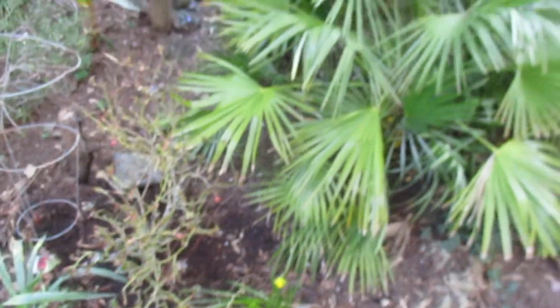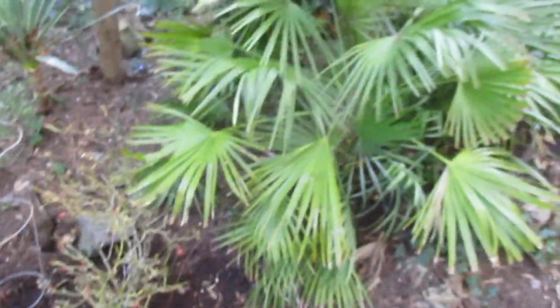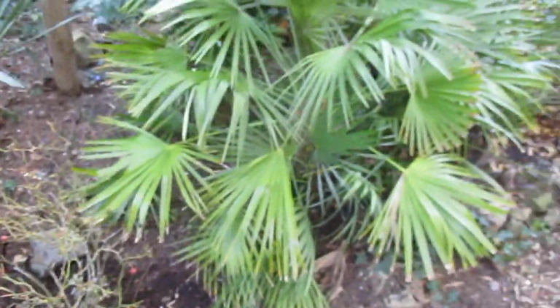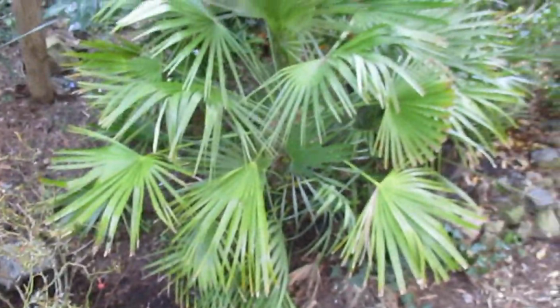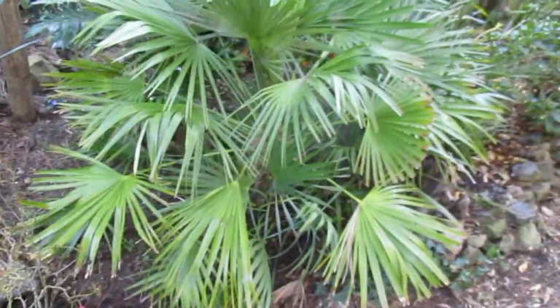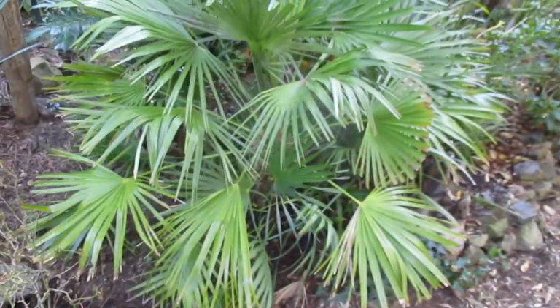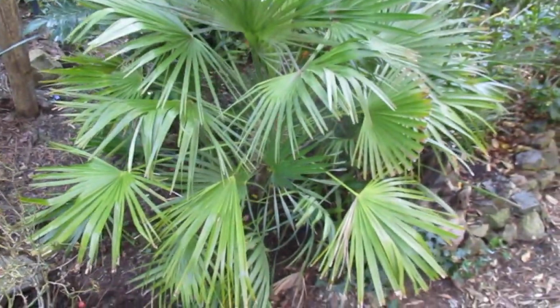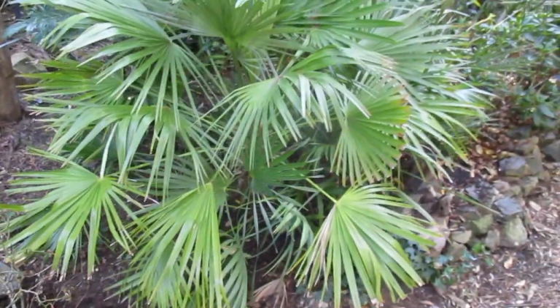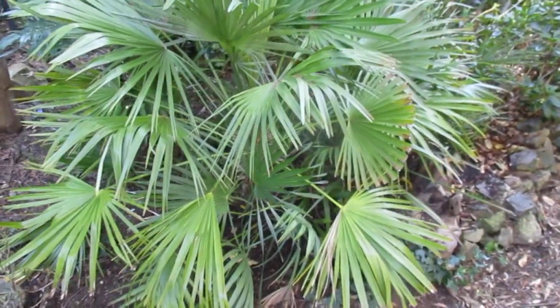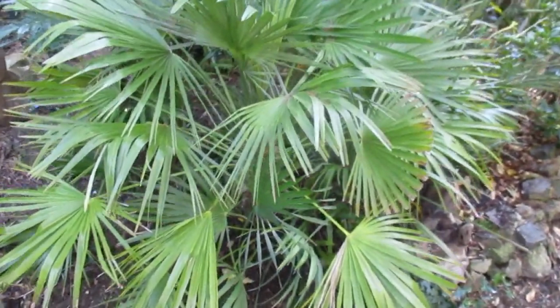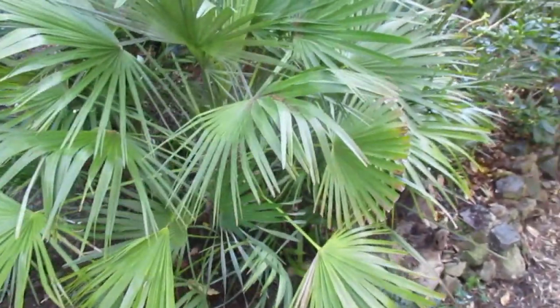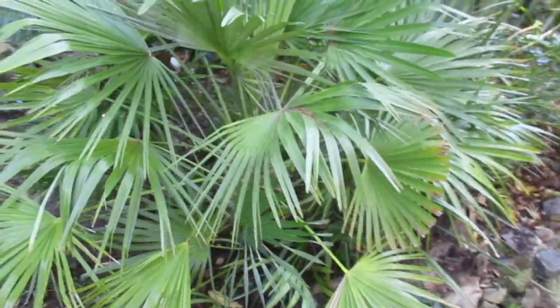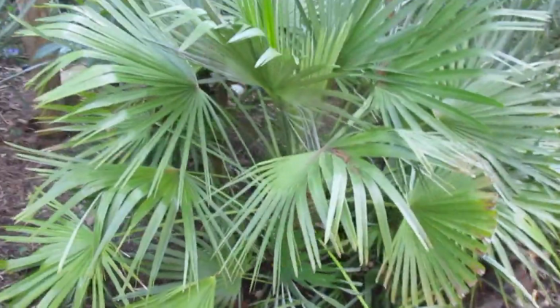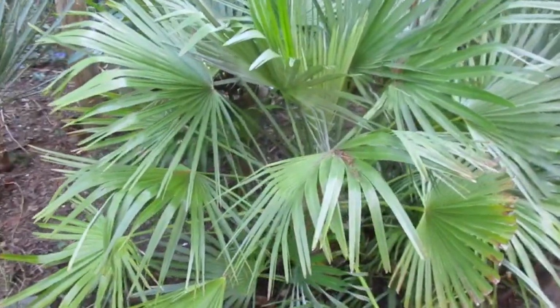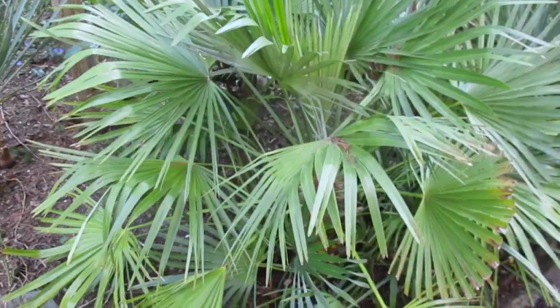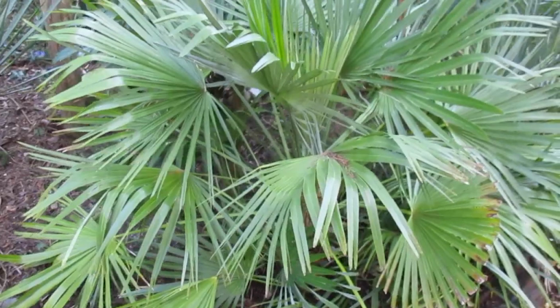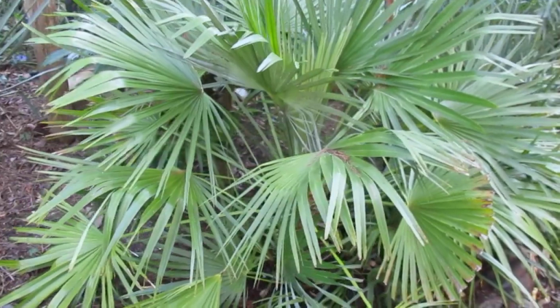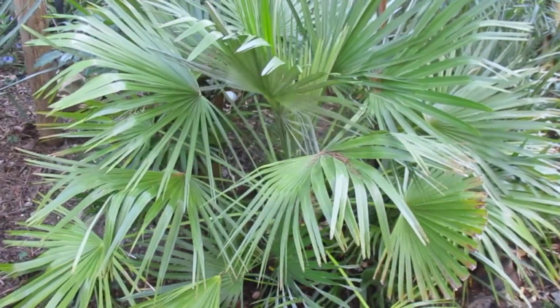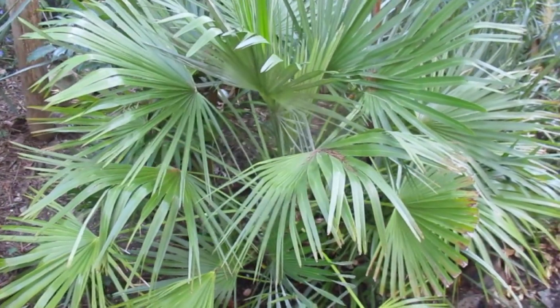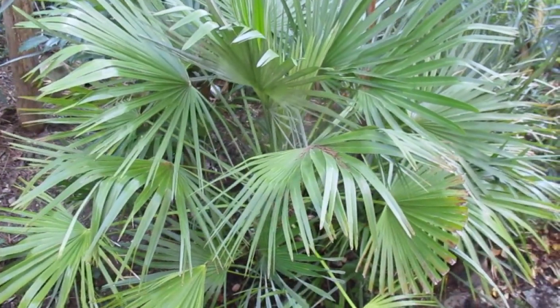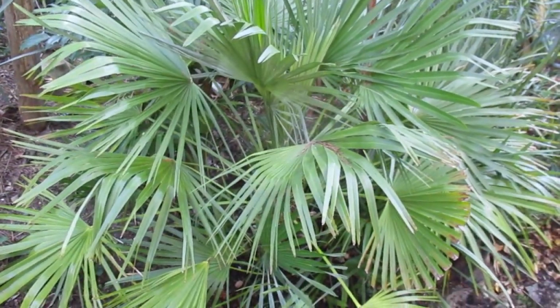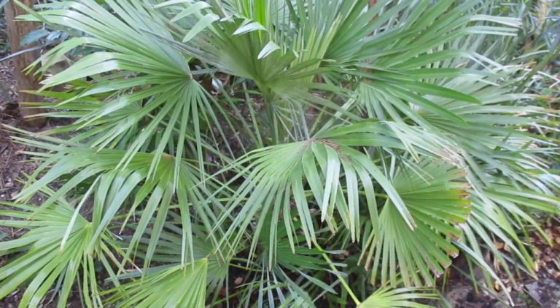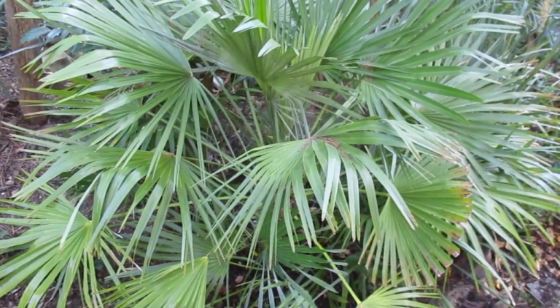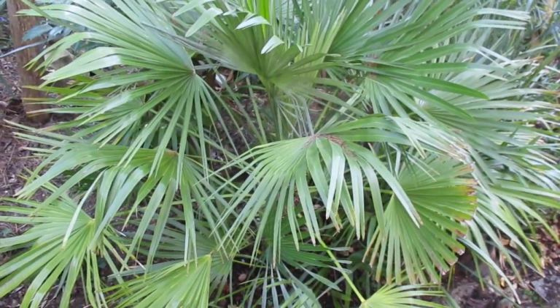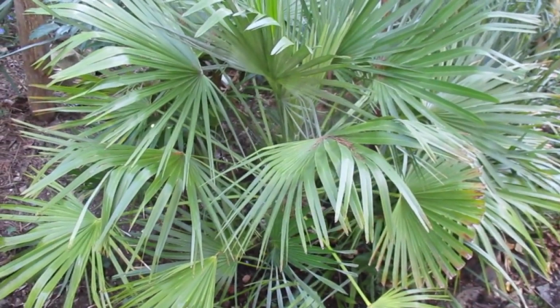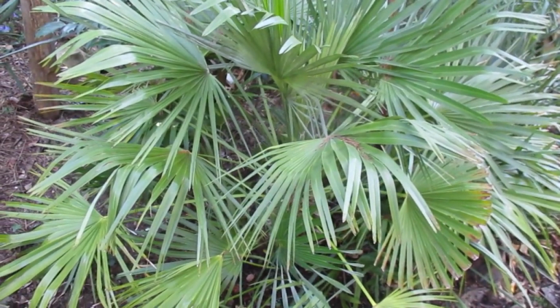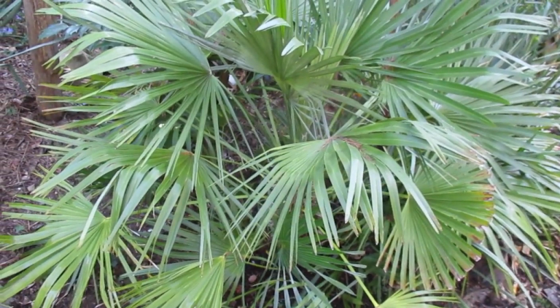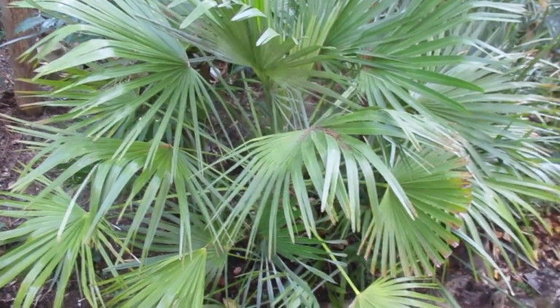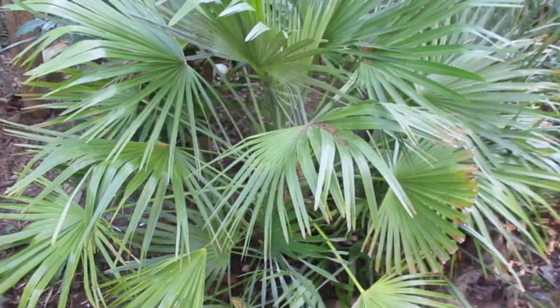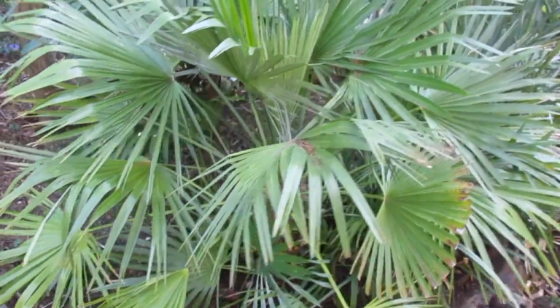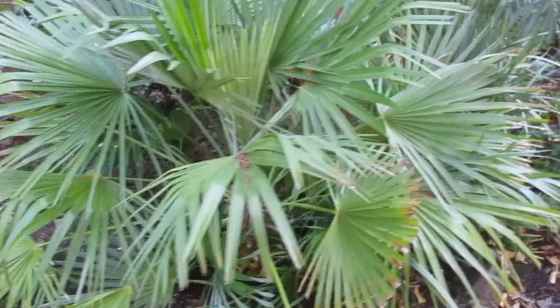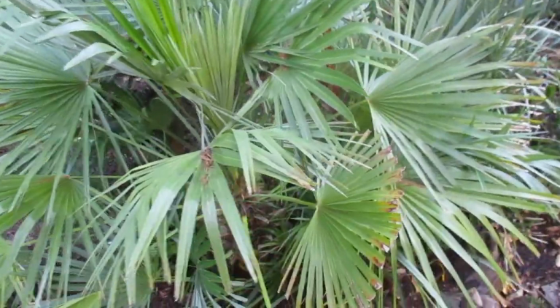A couple of days ago, I did a video of one of our Camarops with really large fronds on it. Somebody said it's growing in more shade, but actually it's not — it gets quite a bit of sun.